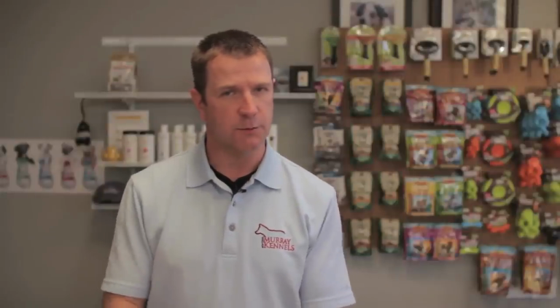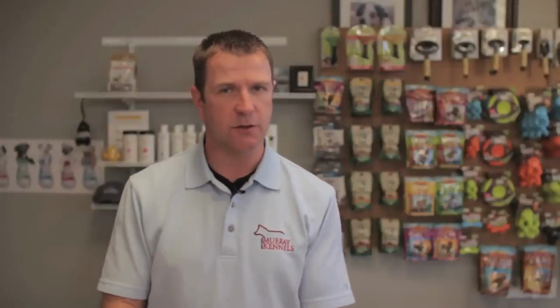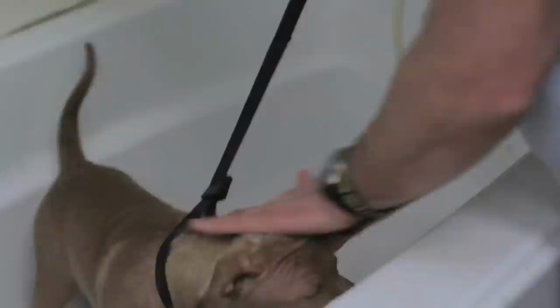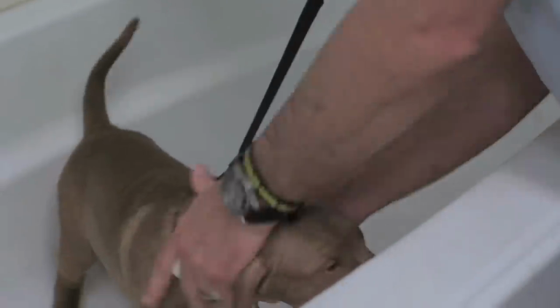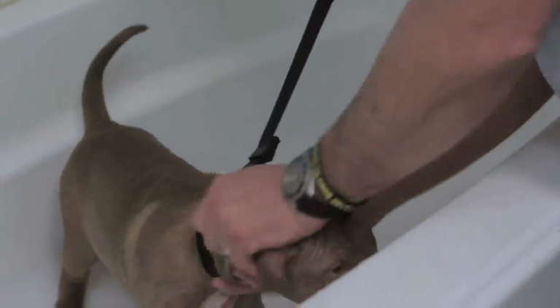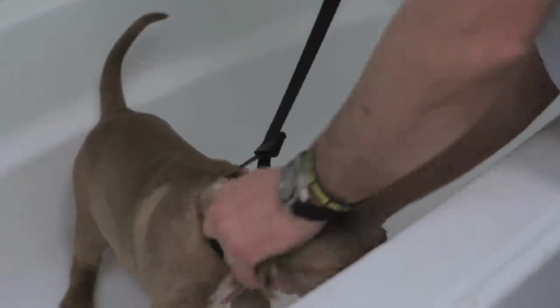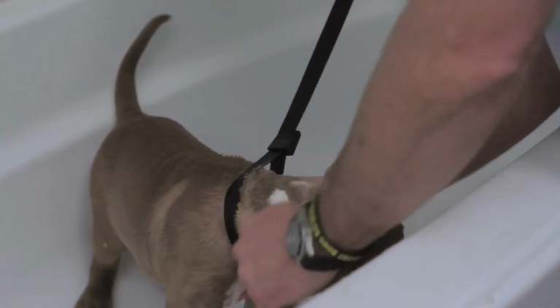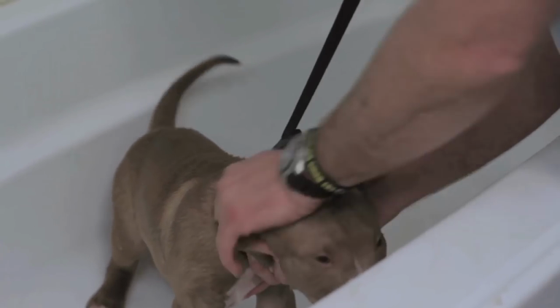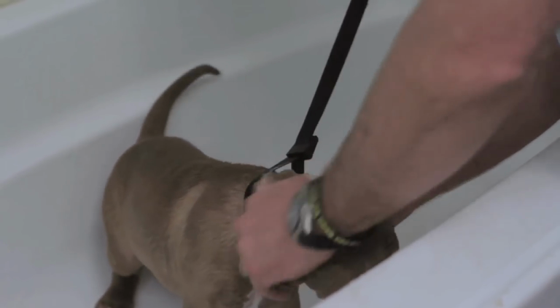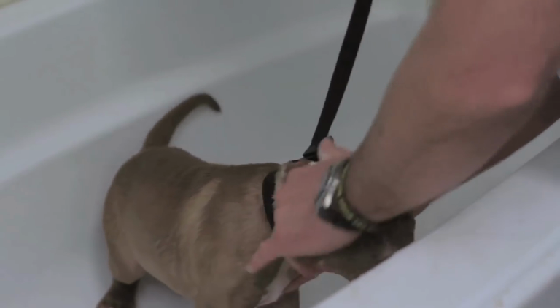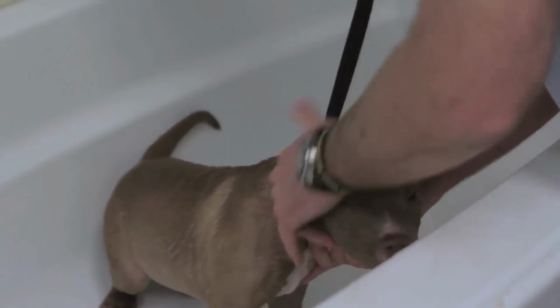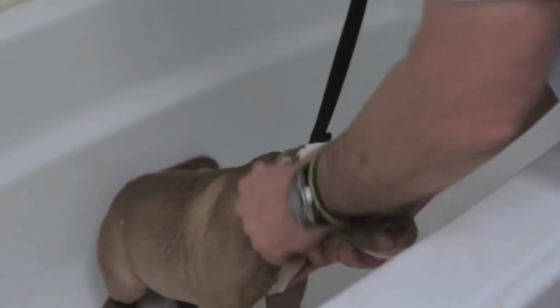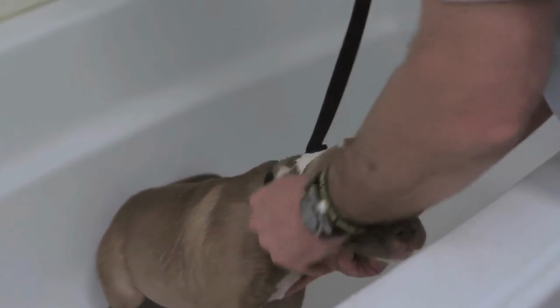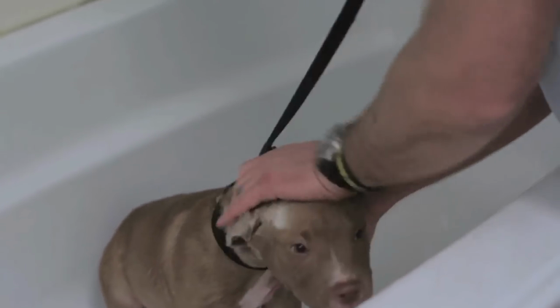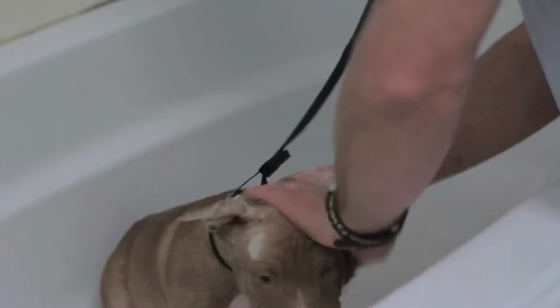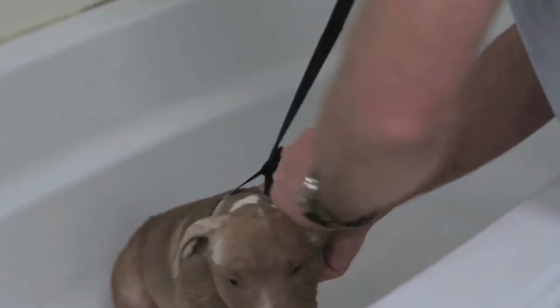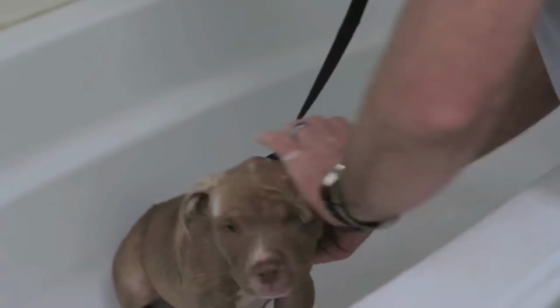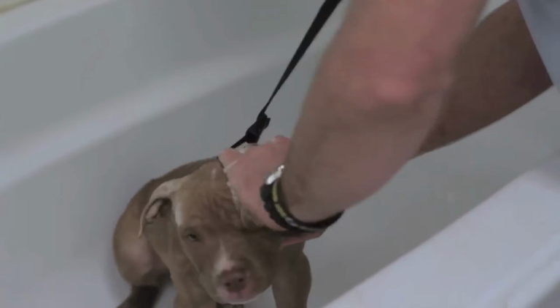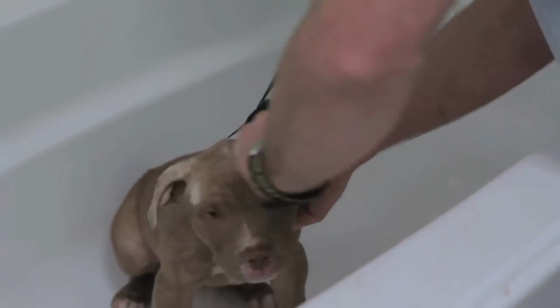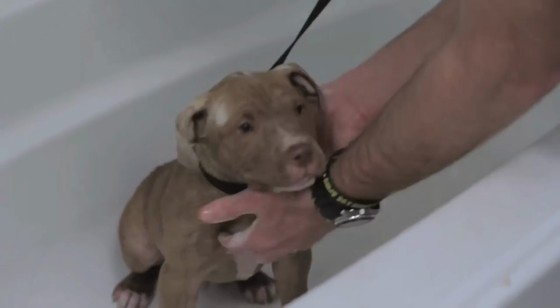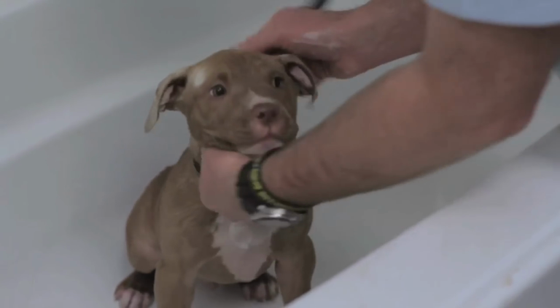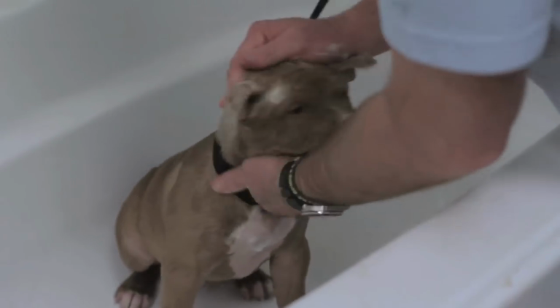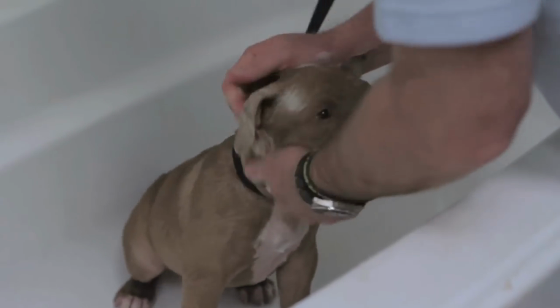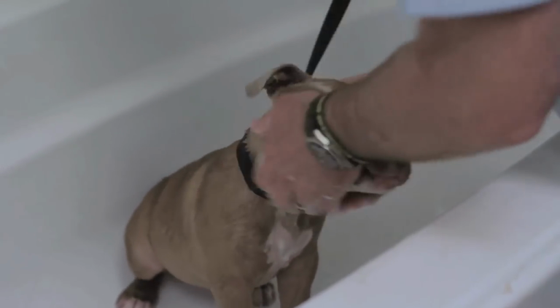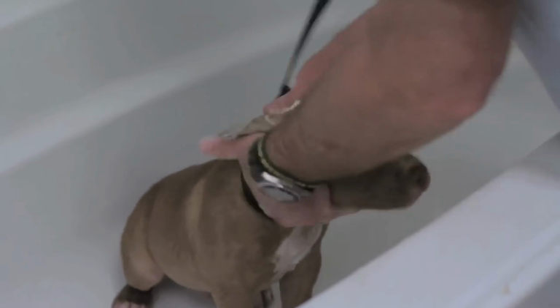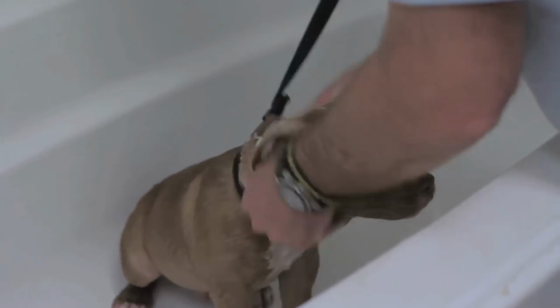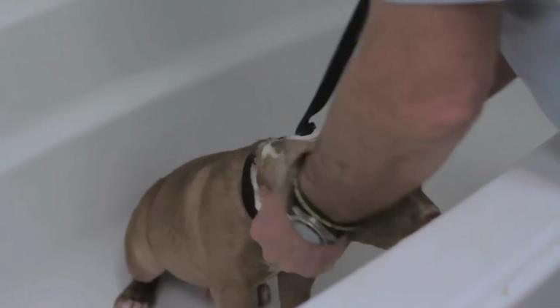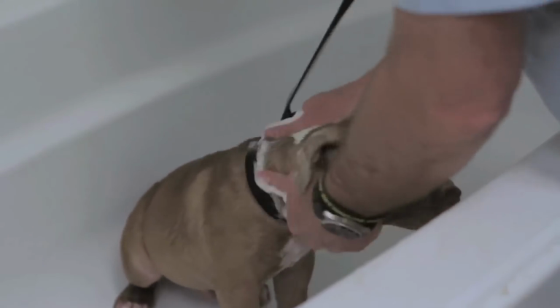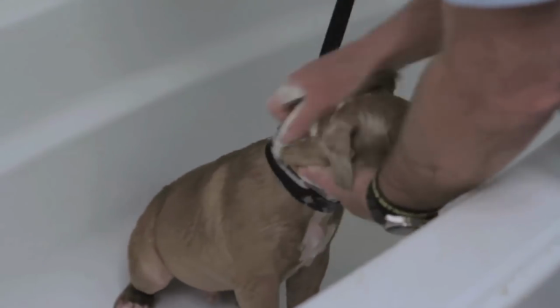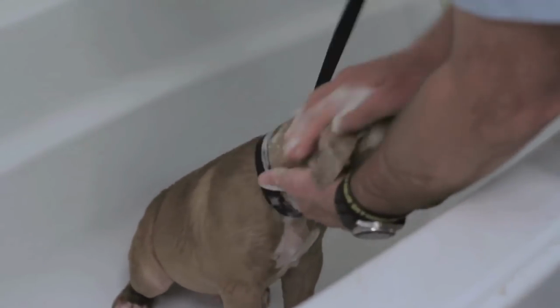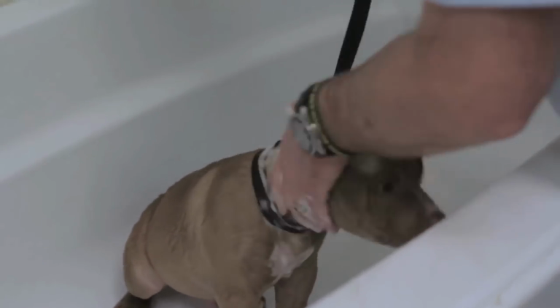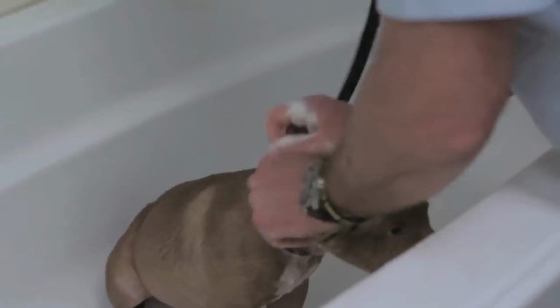Put some shampoo in your hands, start lathering that puppy up from the top and work it all the way down. You can actually go across the tops of the ears, but you never want to go inside the ears or up underneath the bottom of the mouth. We don't want to have any cross contamination with the puppy.